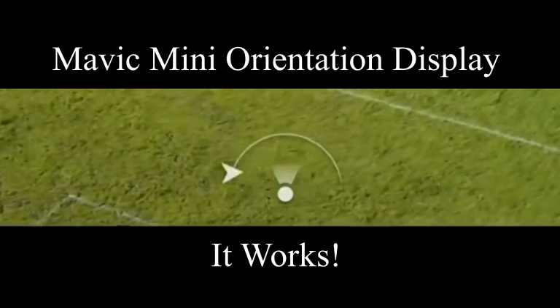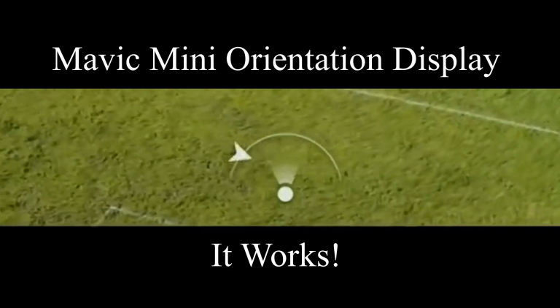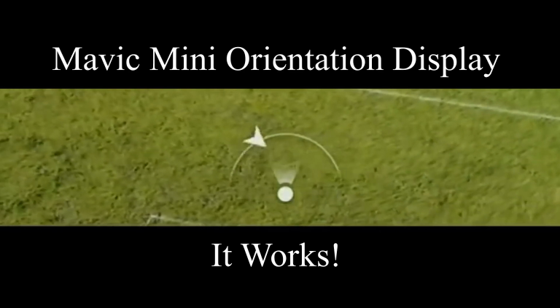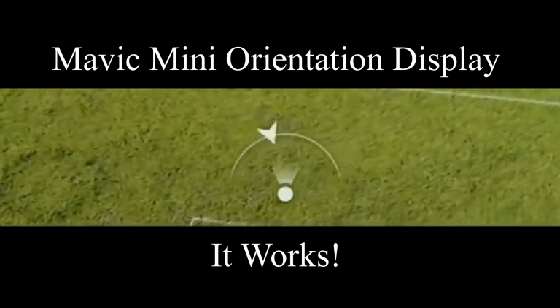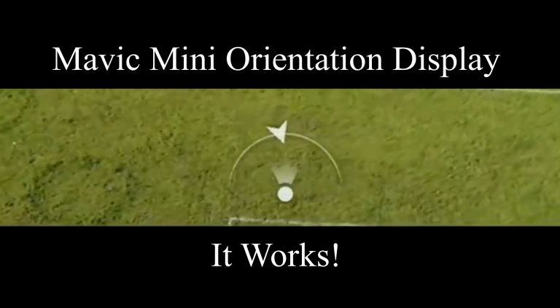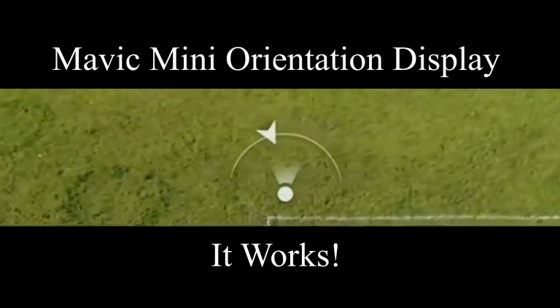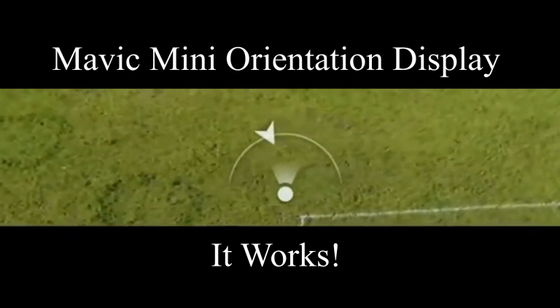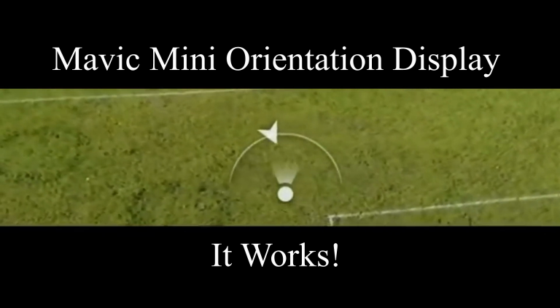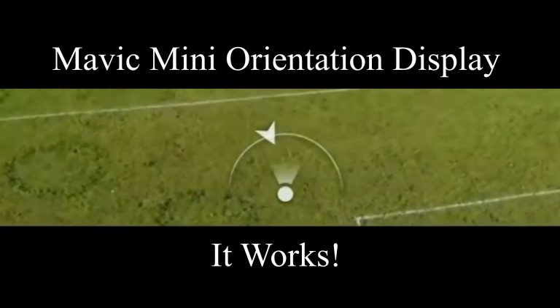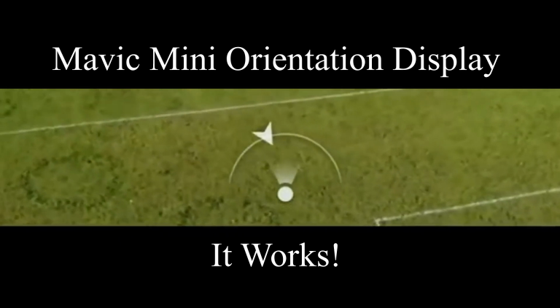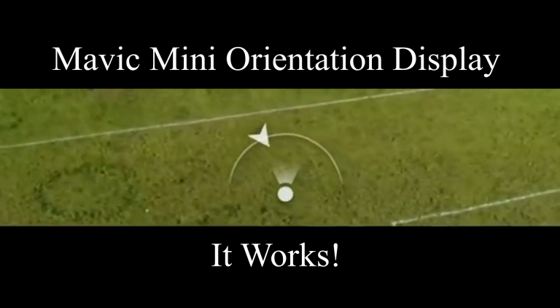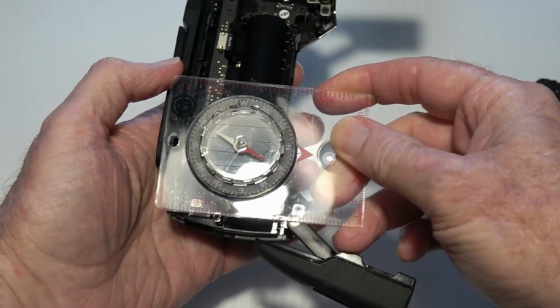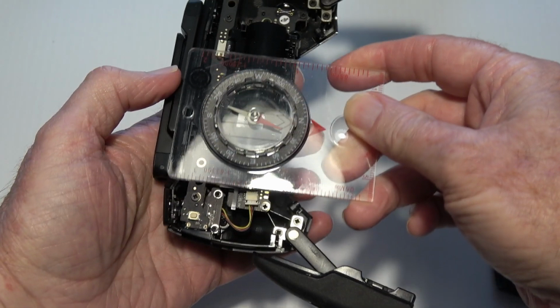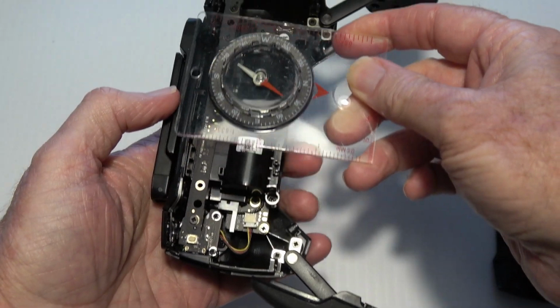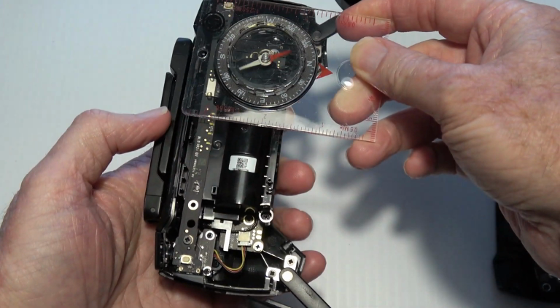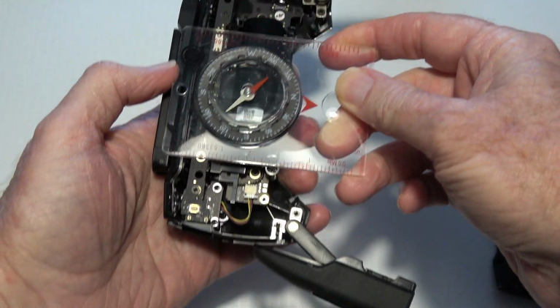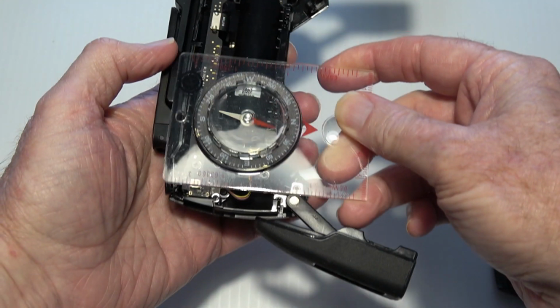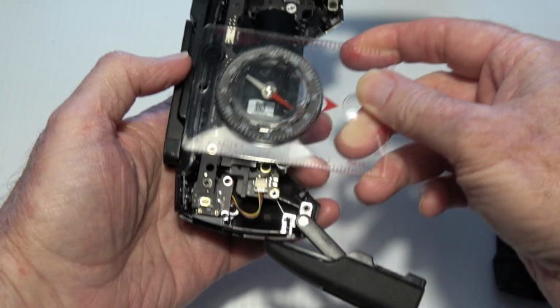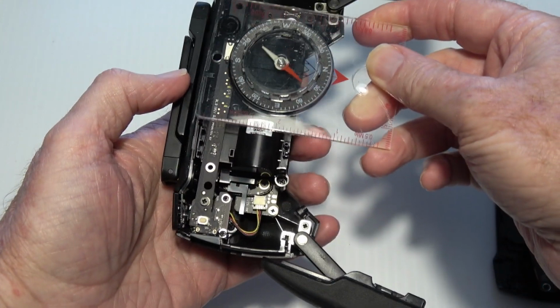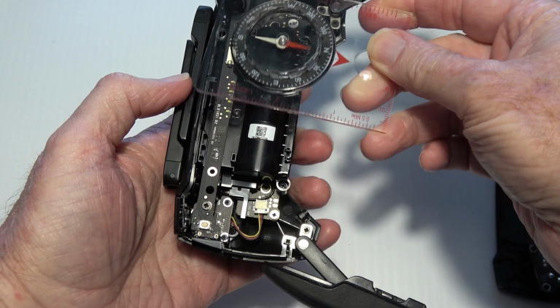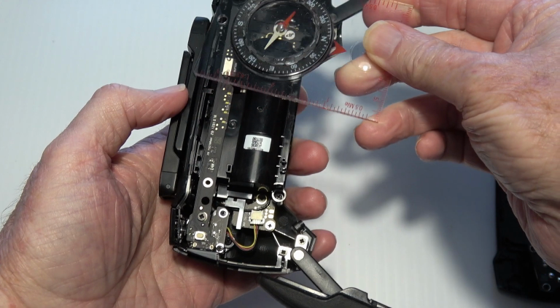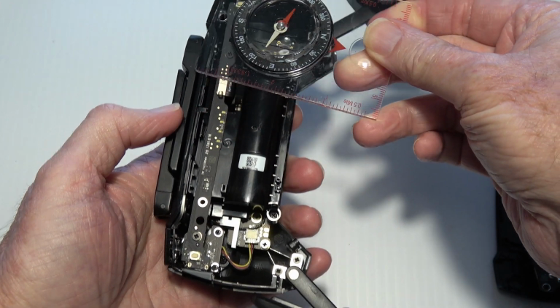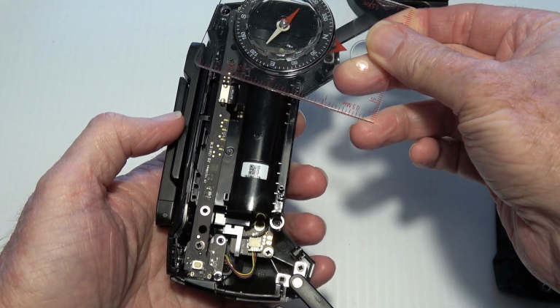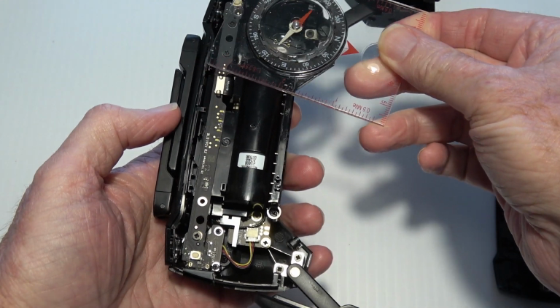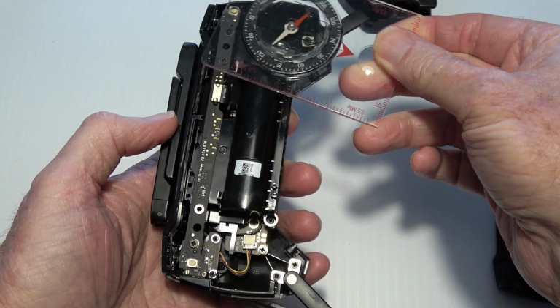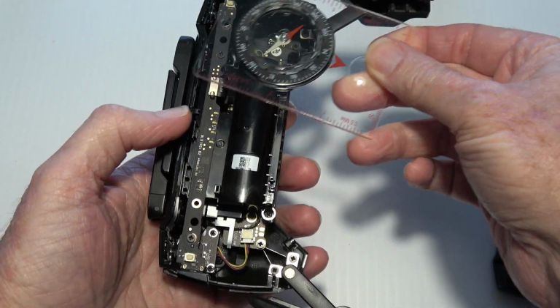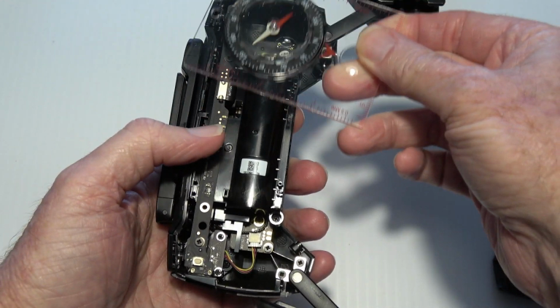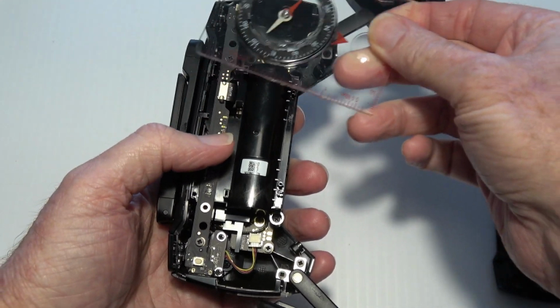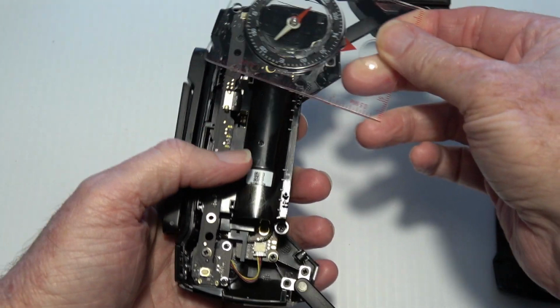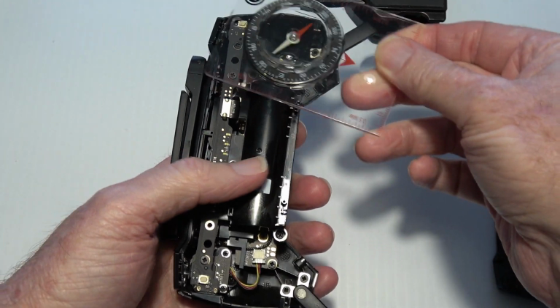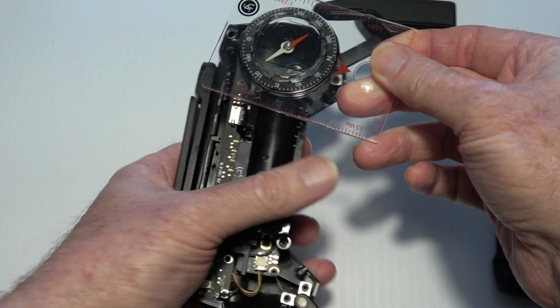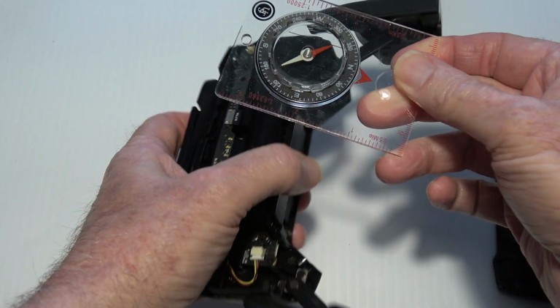If you have both of those things set up, then chances are it will work. But there is still another reason that the display might not work, and that's magnetic interference. Let's take a look at that next.